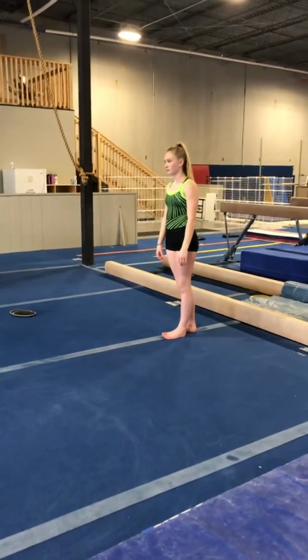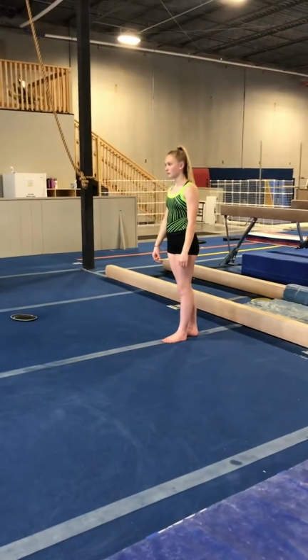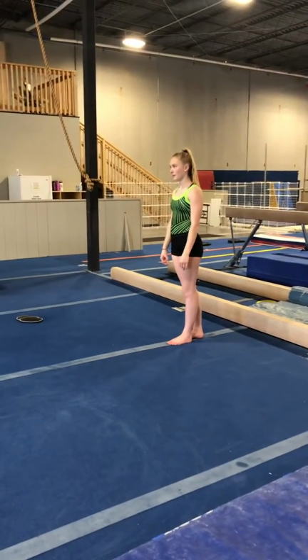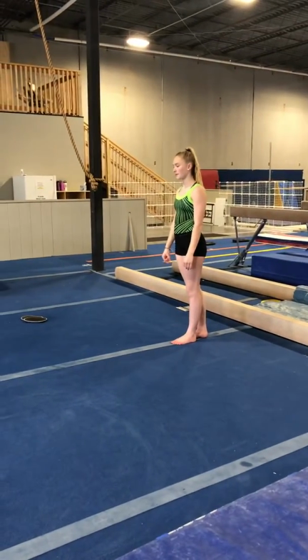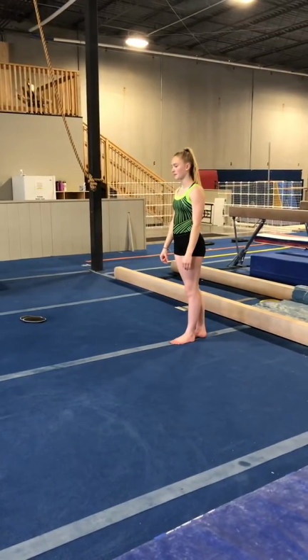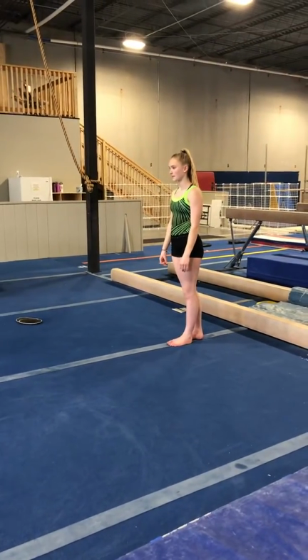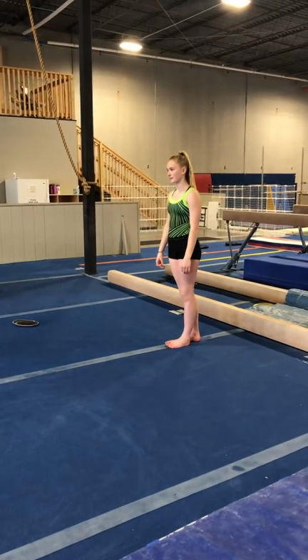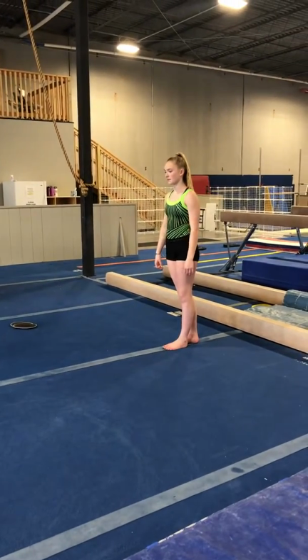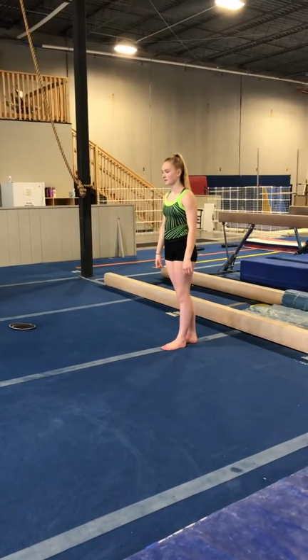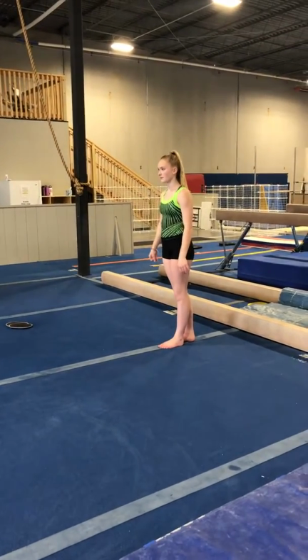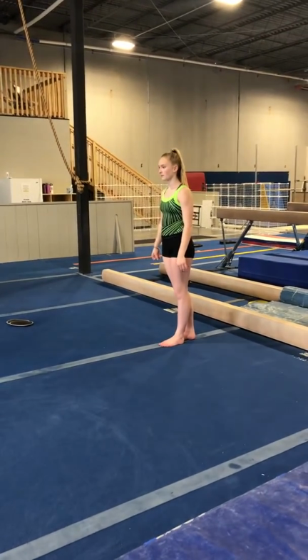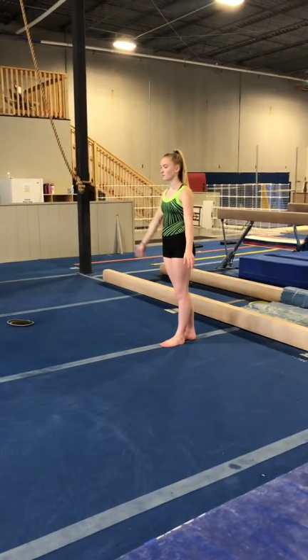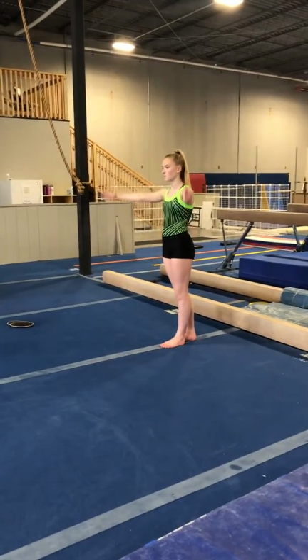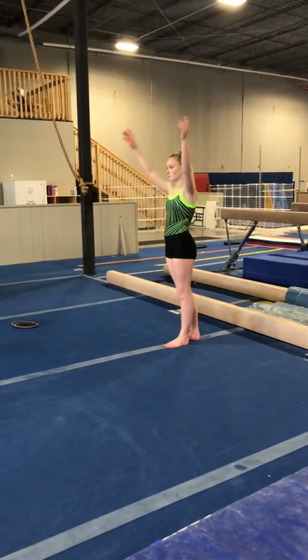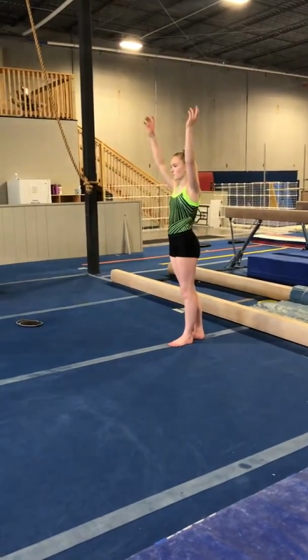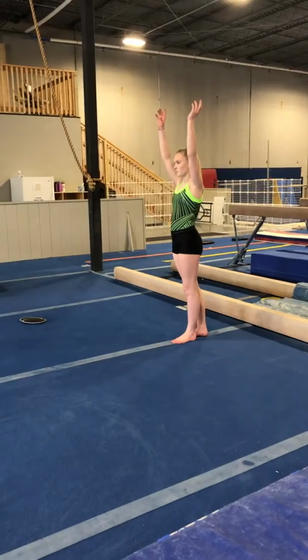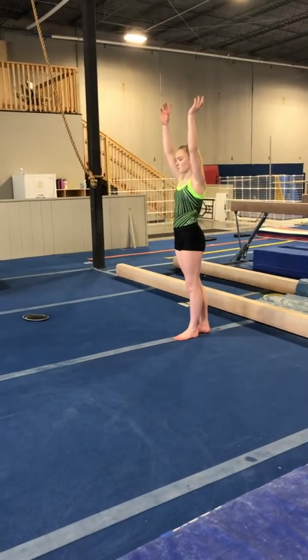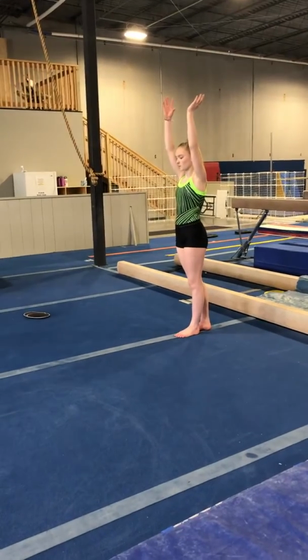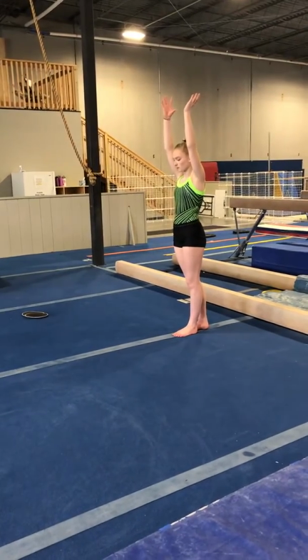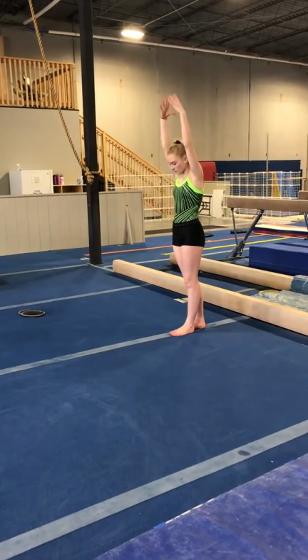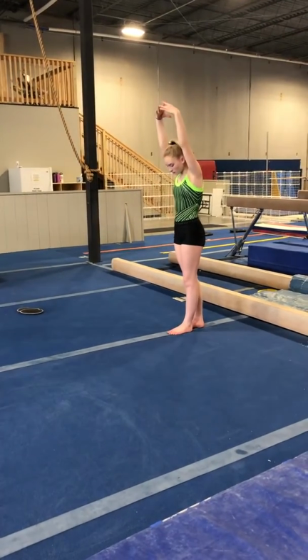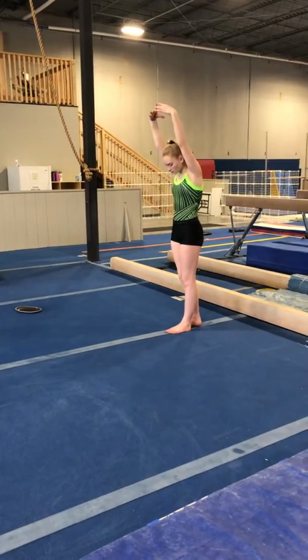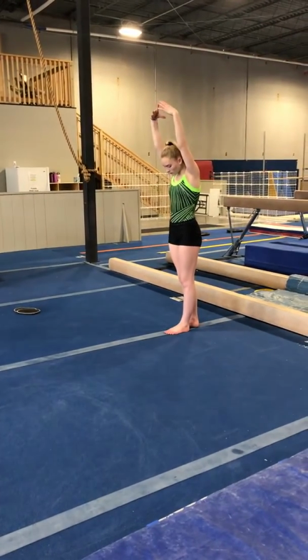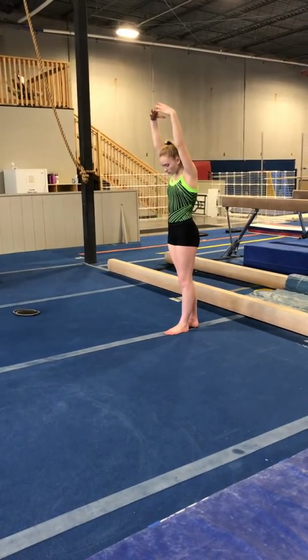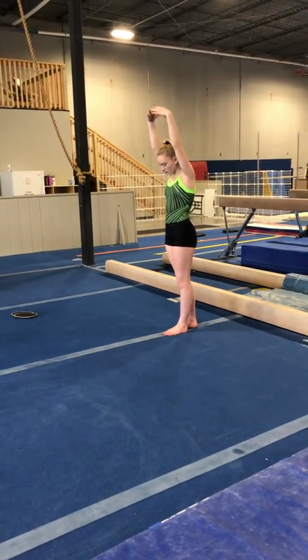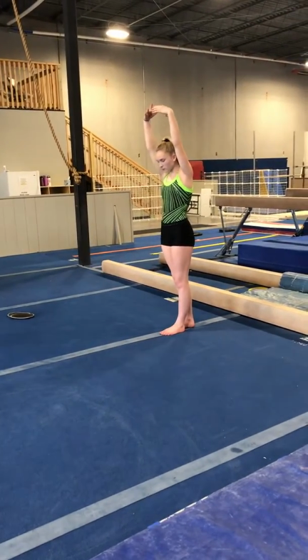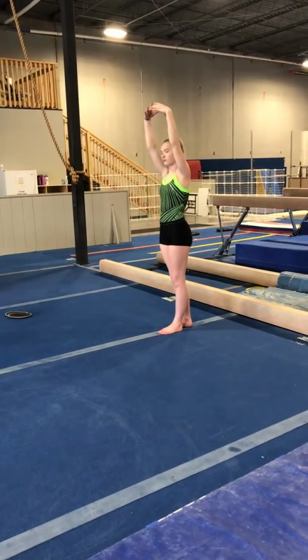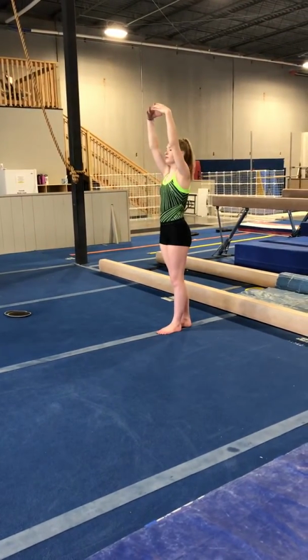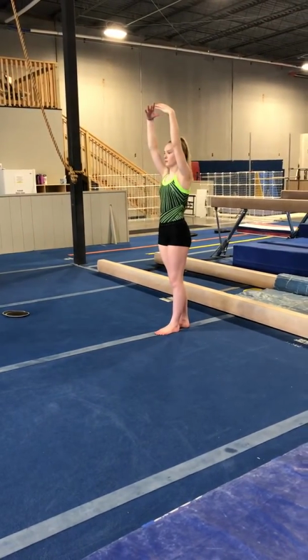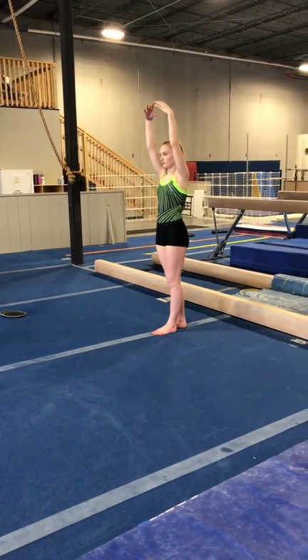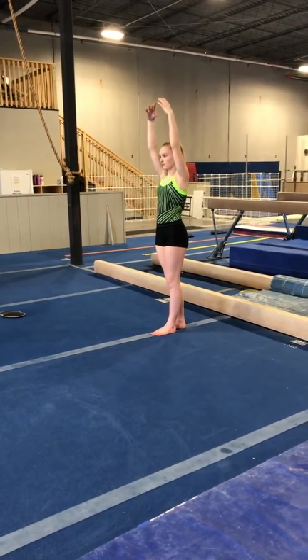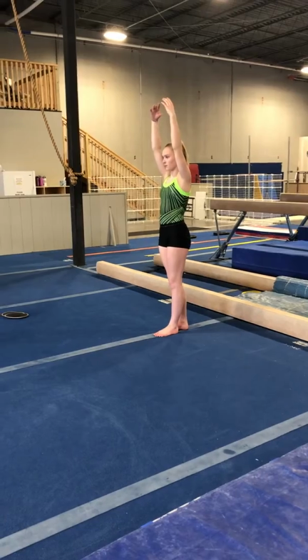This is going to be a video demonstrating some of our beam plyometrics. She's starting on the line today, but you can challenge yourself and do it on a low beam or a high beam.